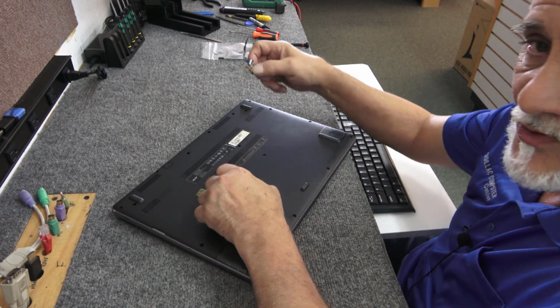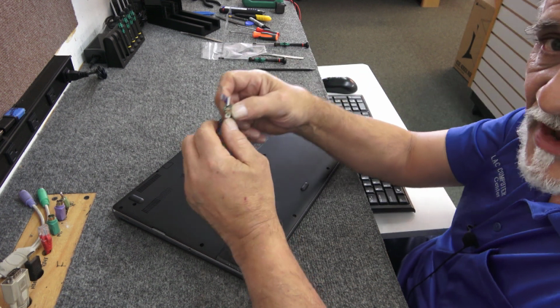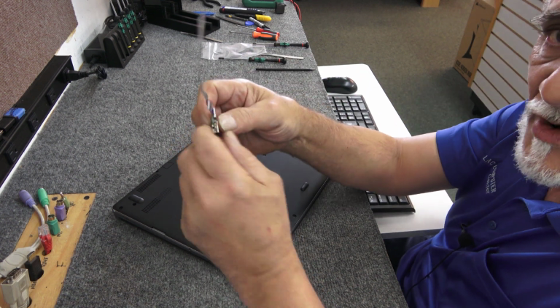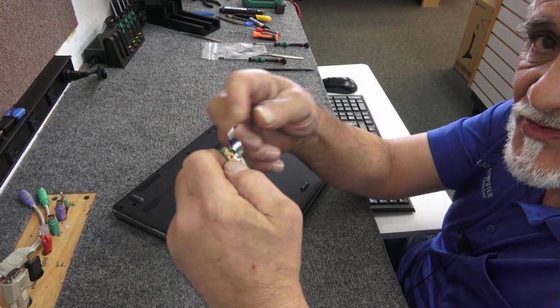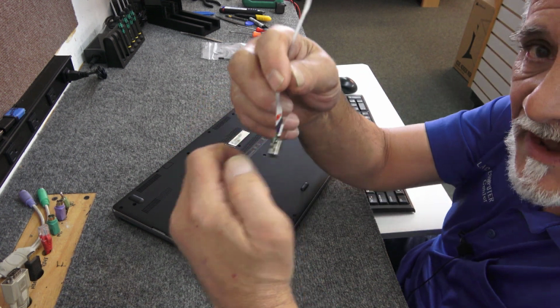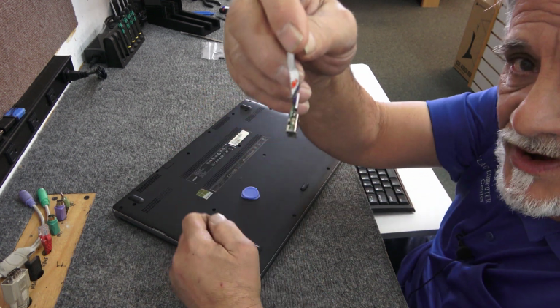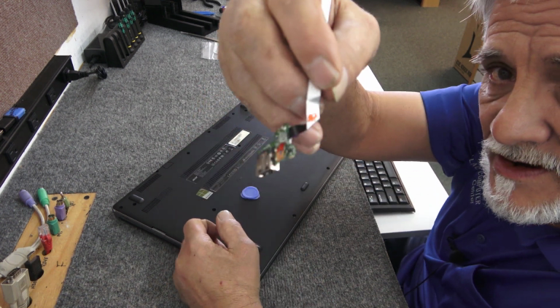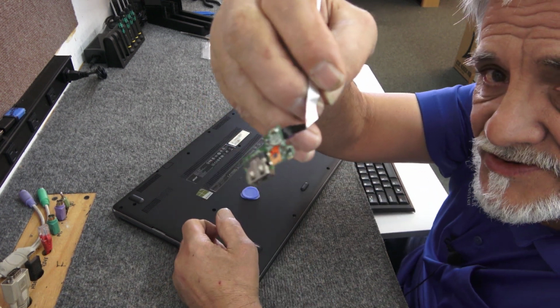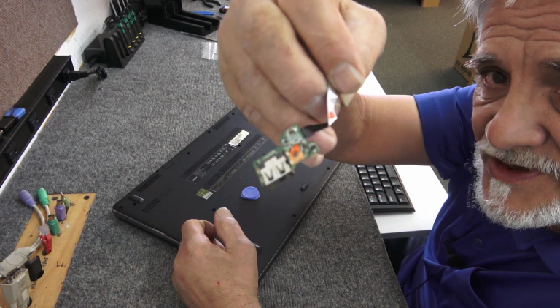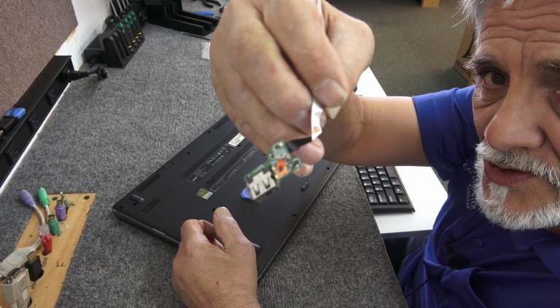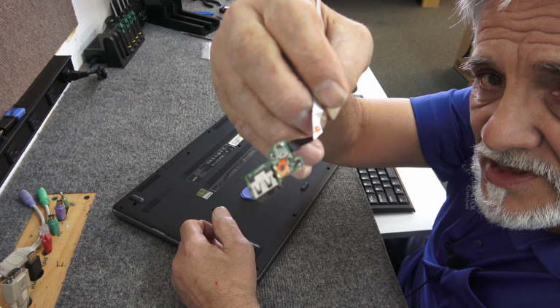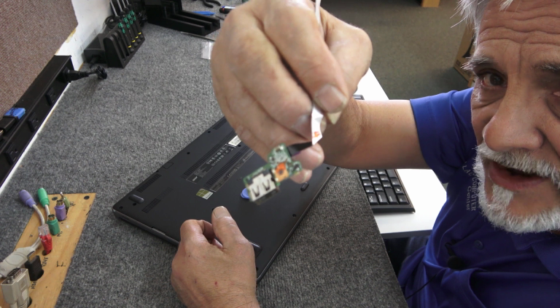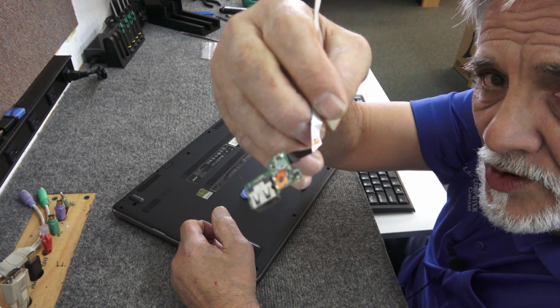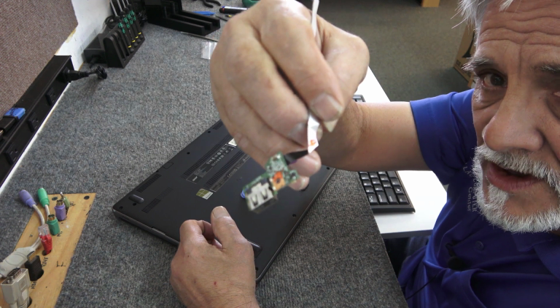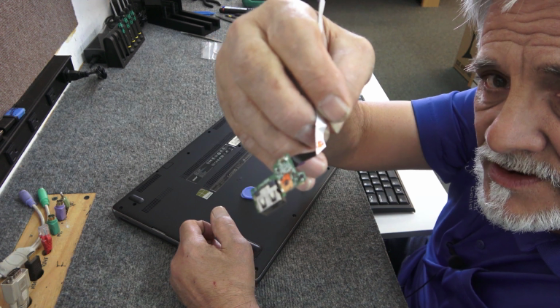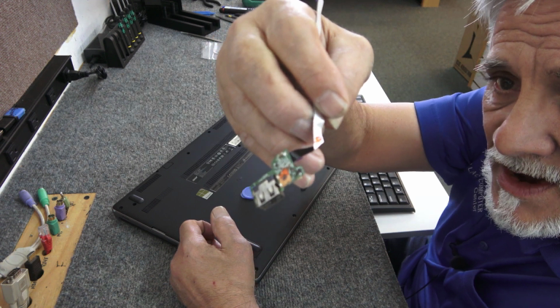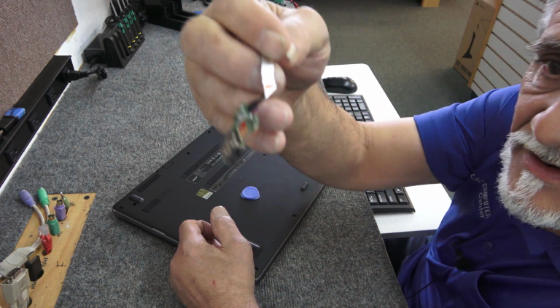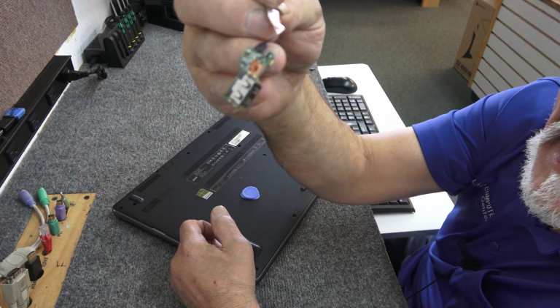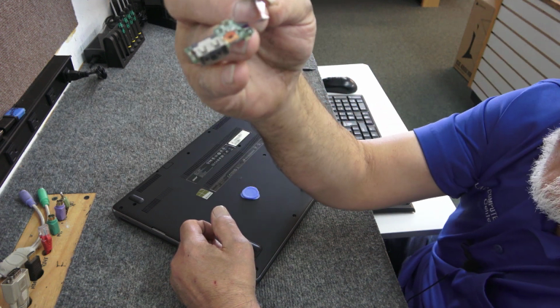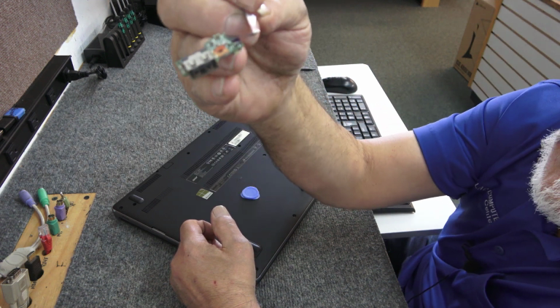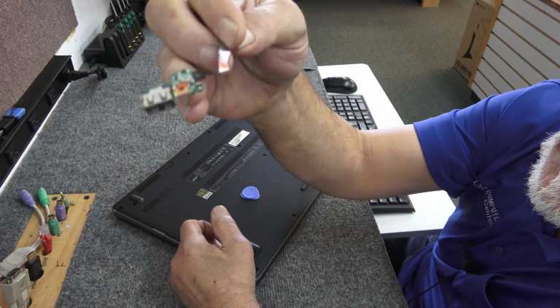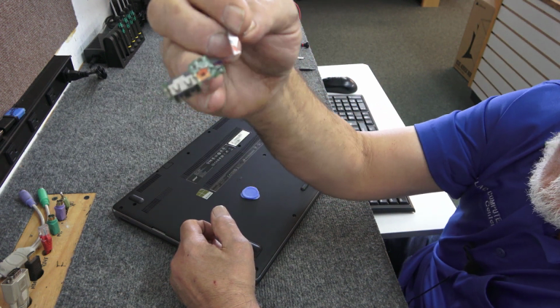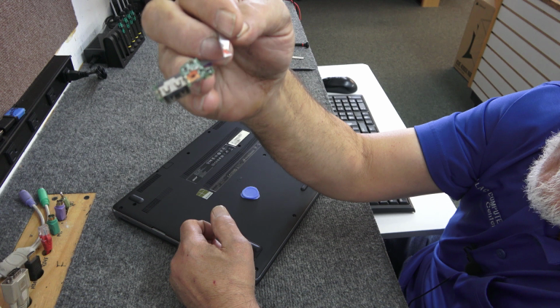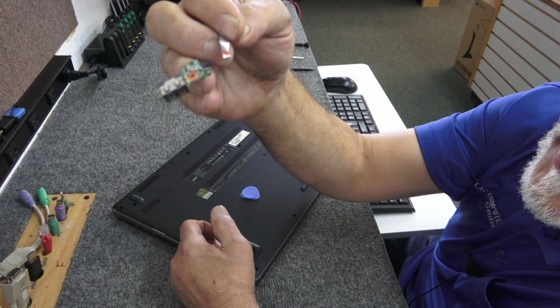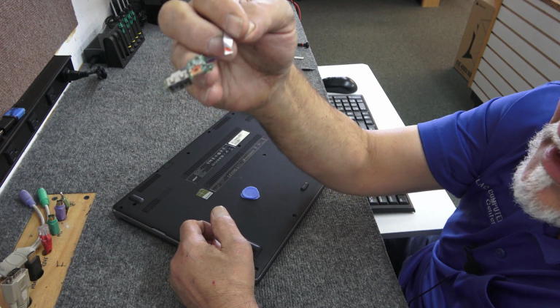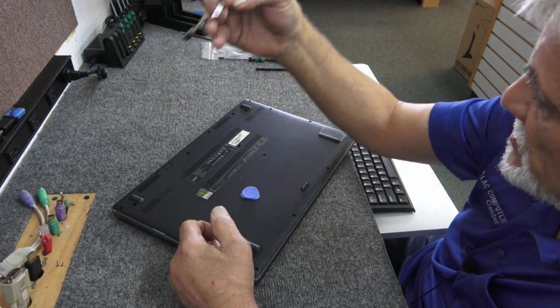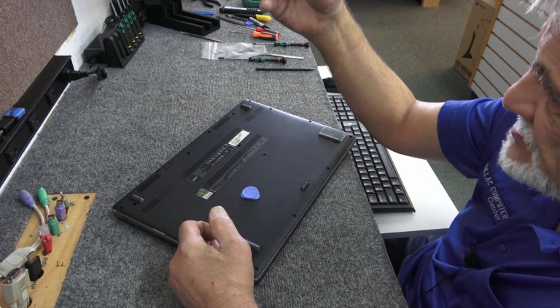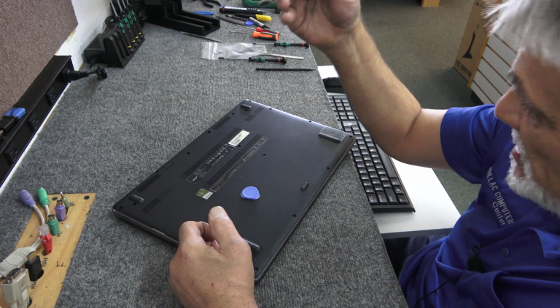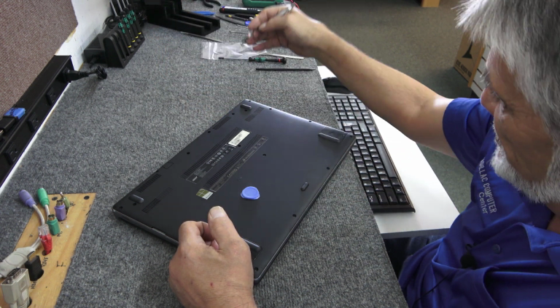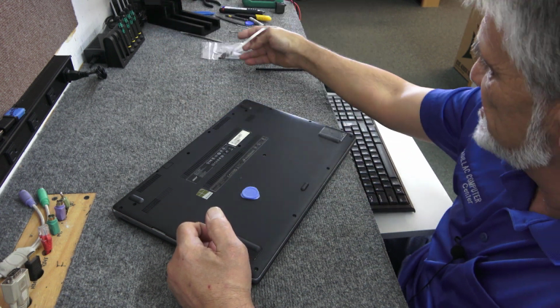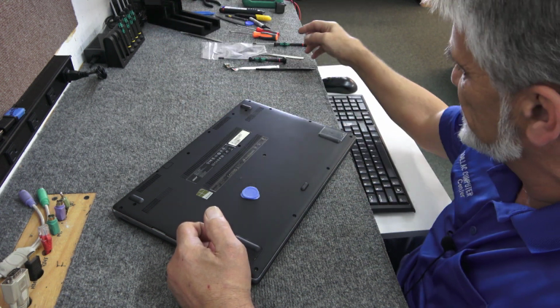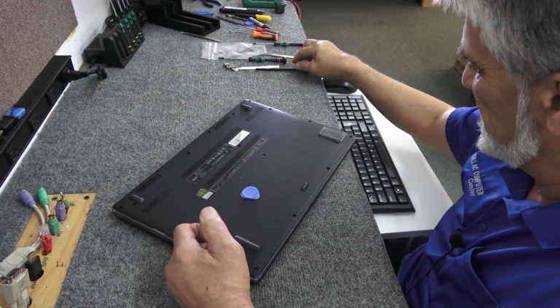But before I do that, real quick — this is what I have to put in there. This is the new I.O. board. It has the USB port and the power switch, so we're going to try to replace that and see what's going on.